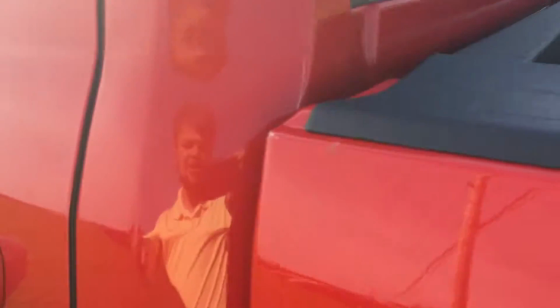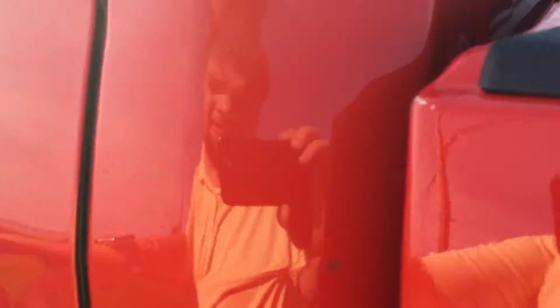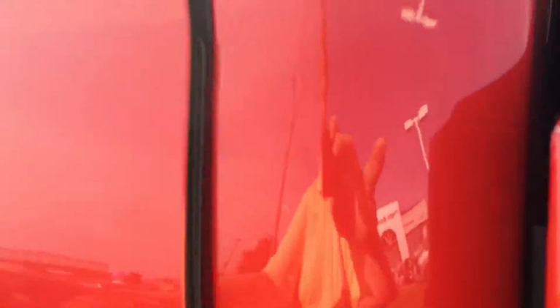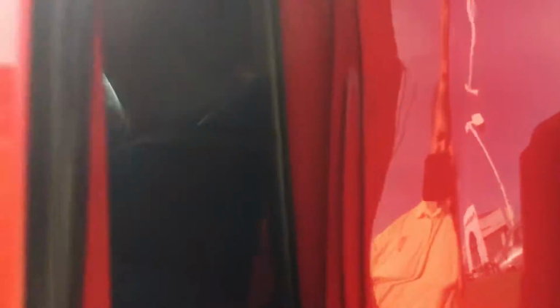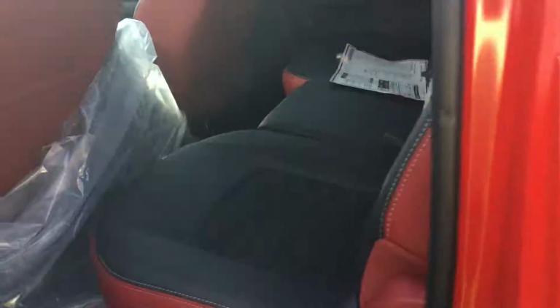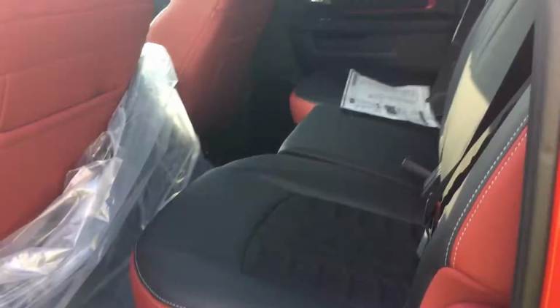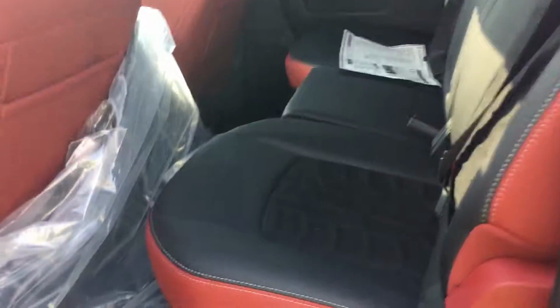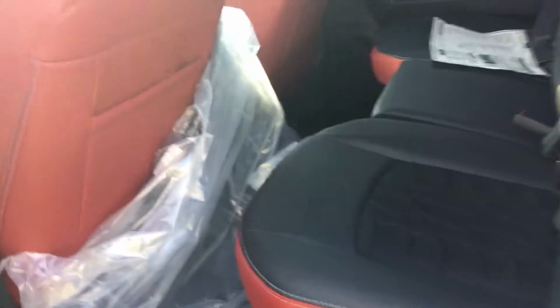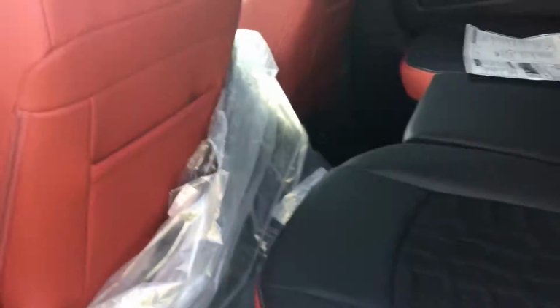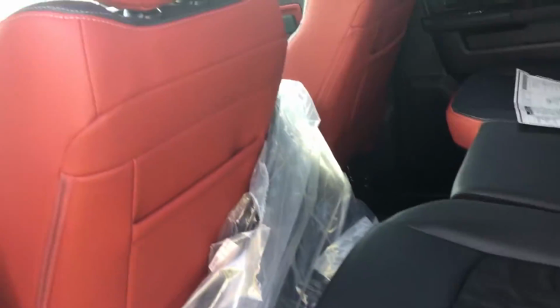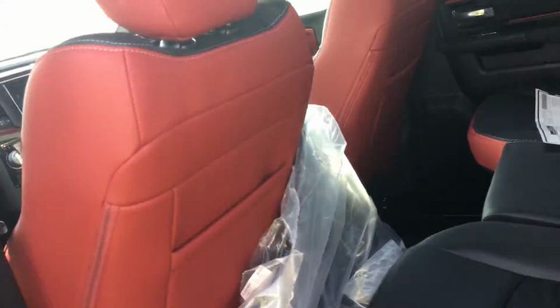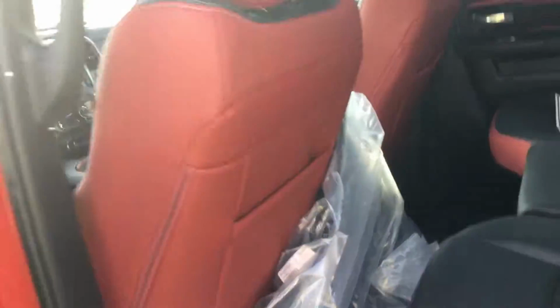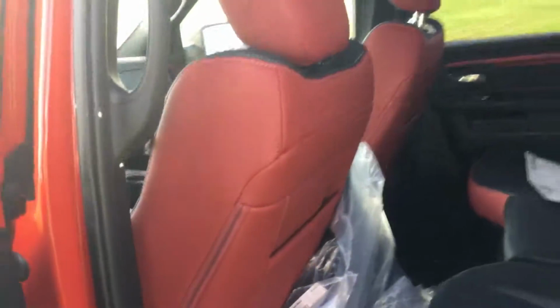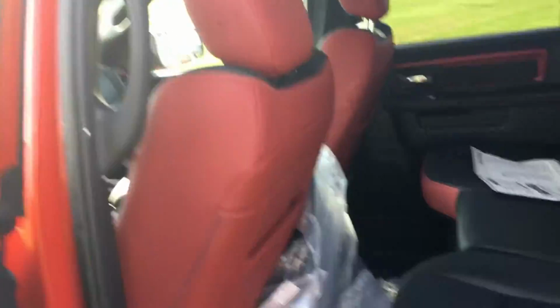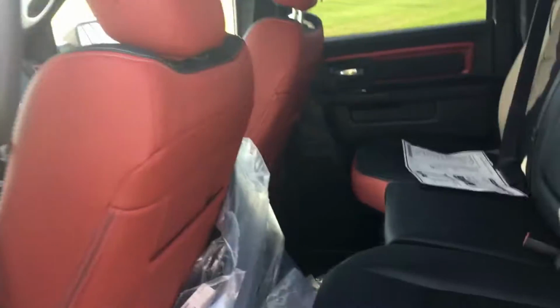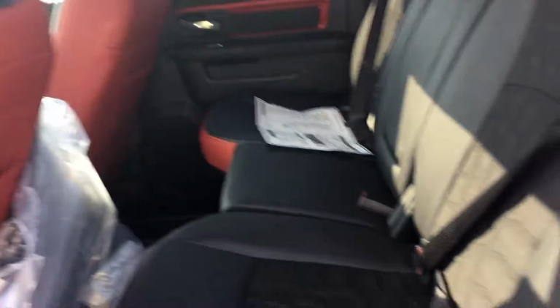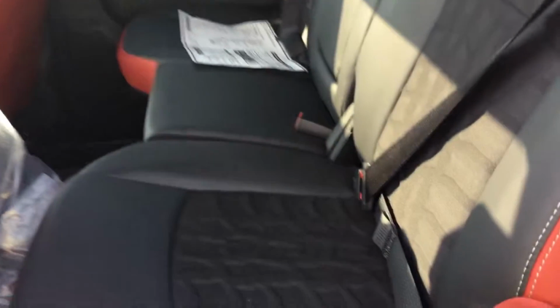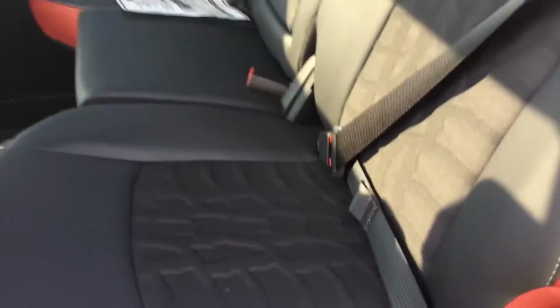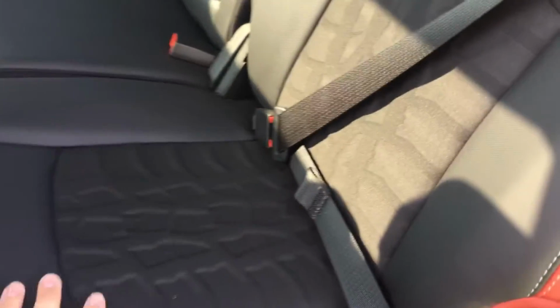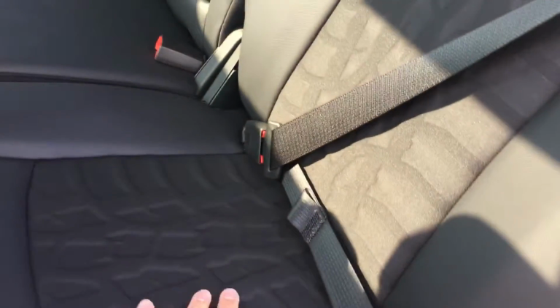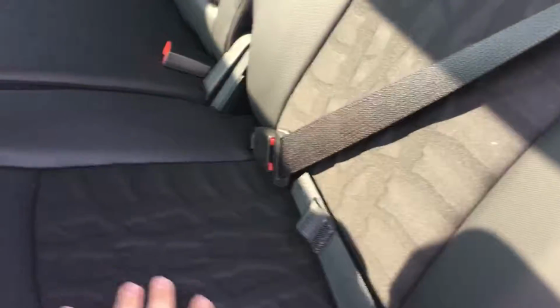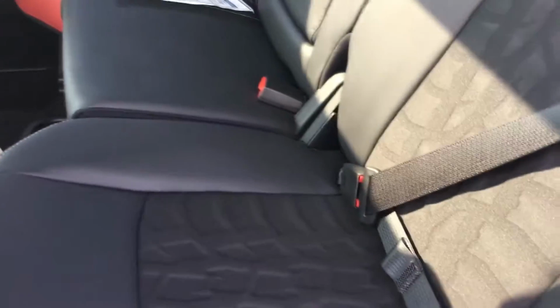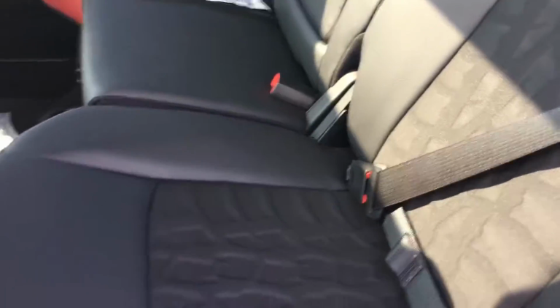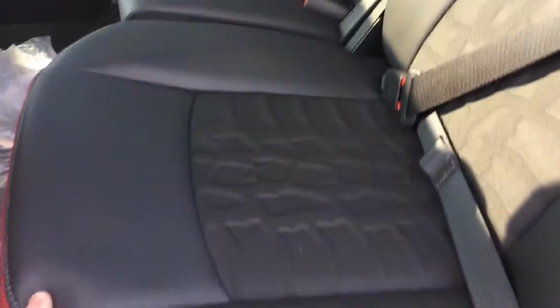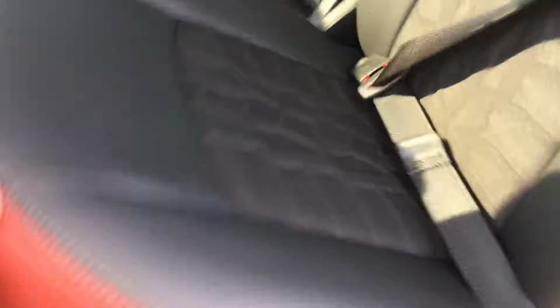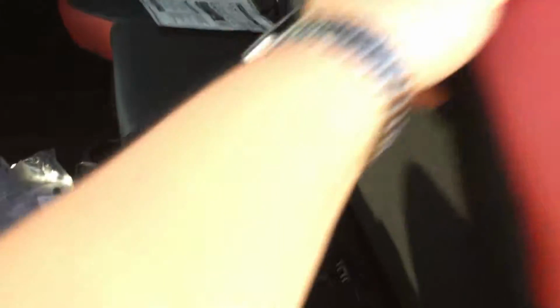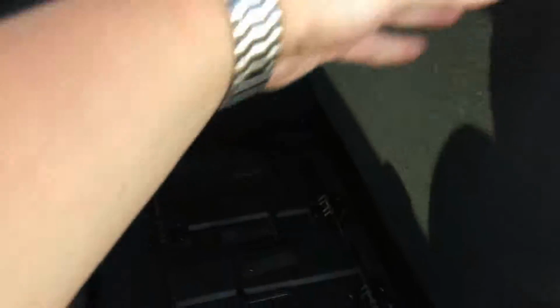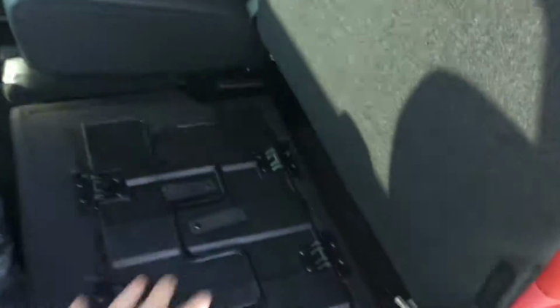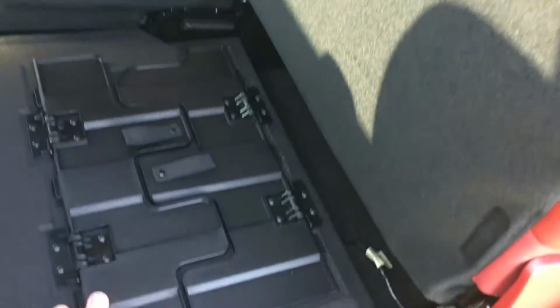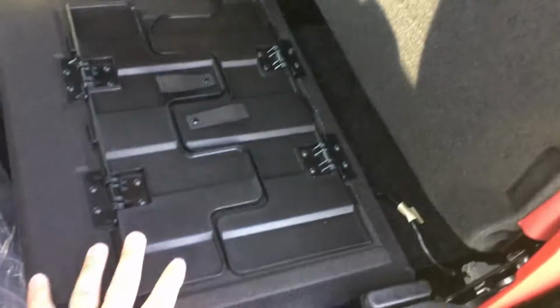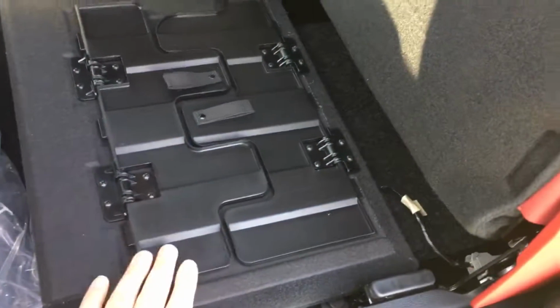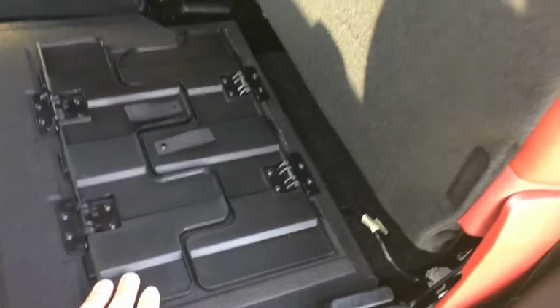Hopping in the back here, the crew cab is going to have a ton of room. You'll see the signature red seating for the Rebel as well as the tire tracks in the seat. You do have a full flat load floor underneath this, which will hold about 300 pounds.